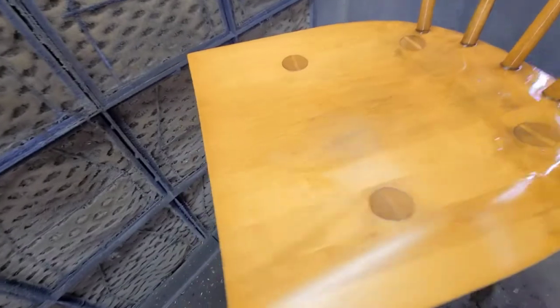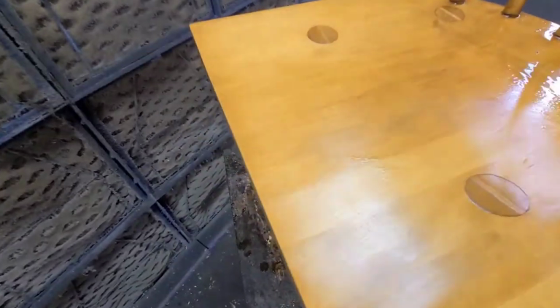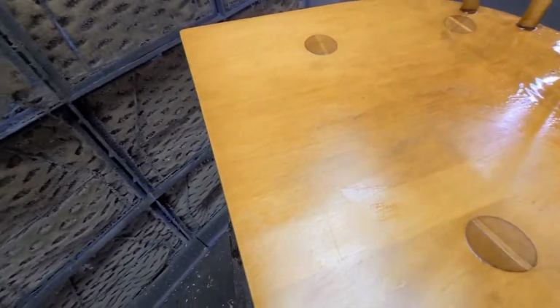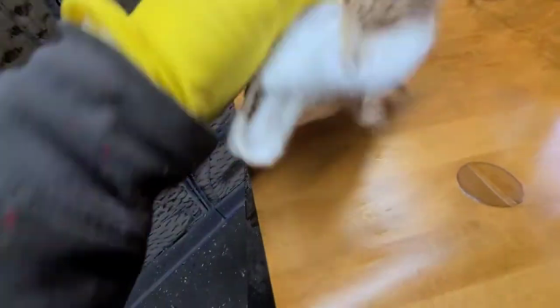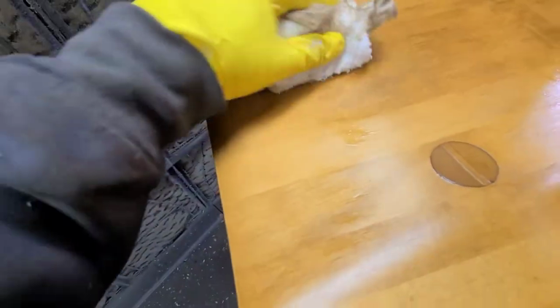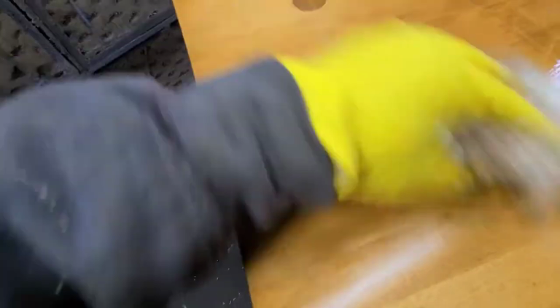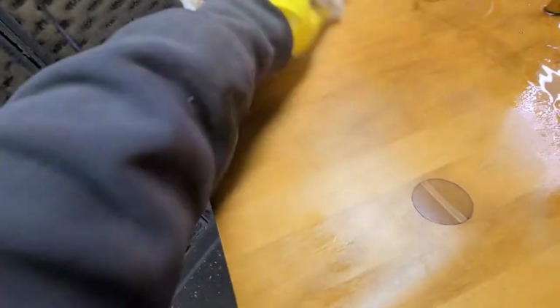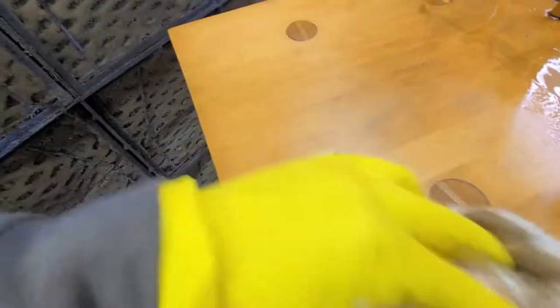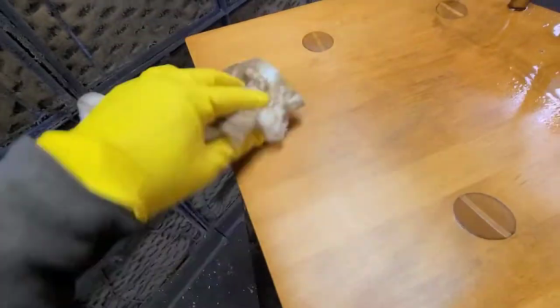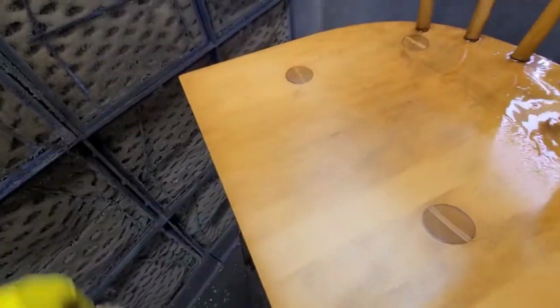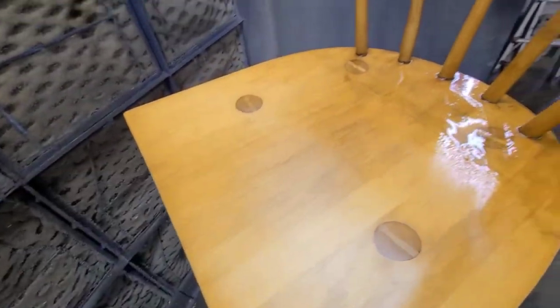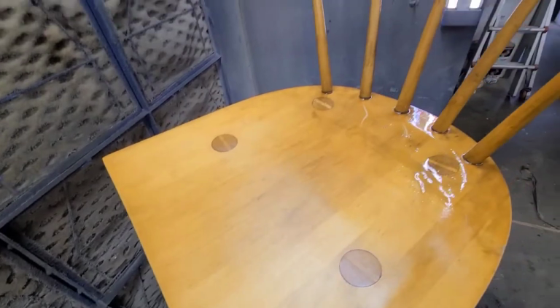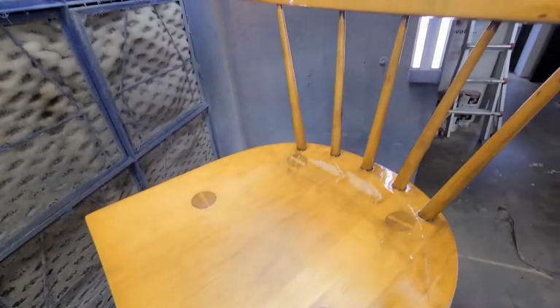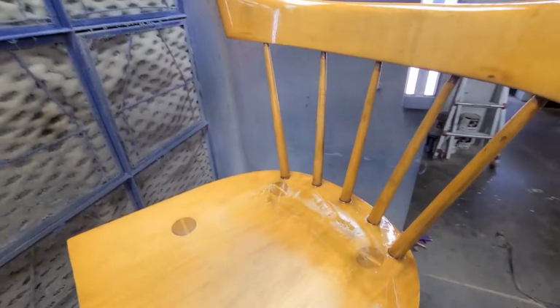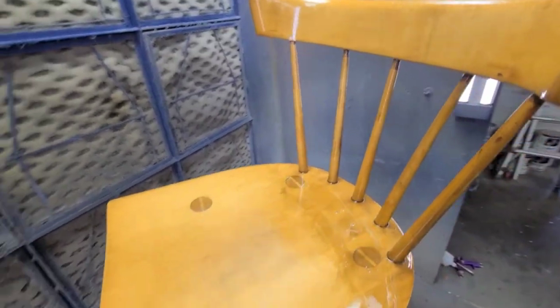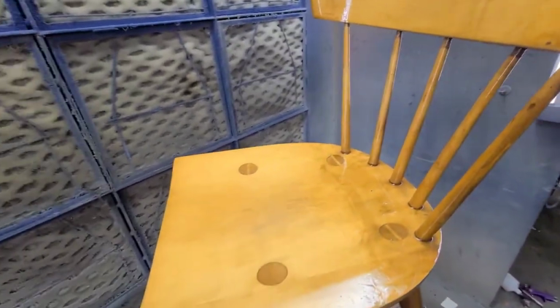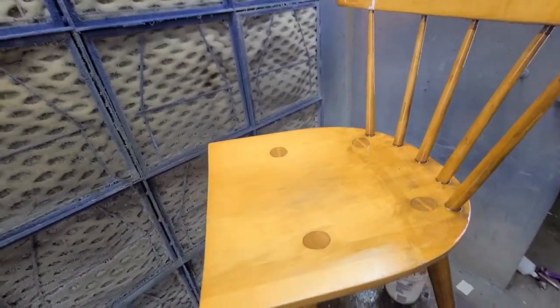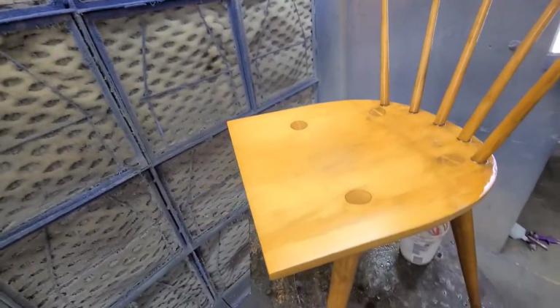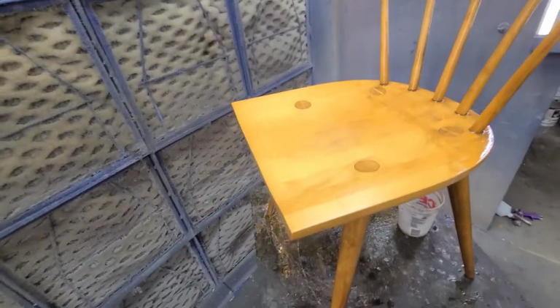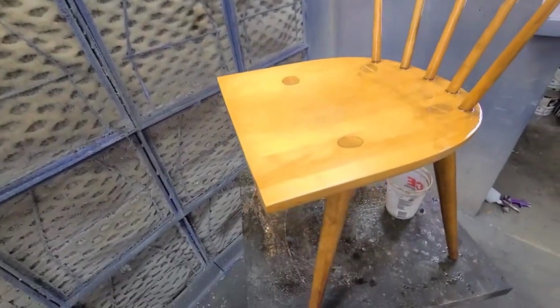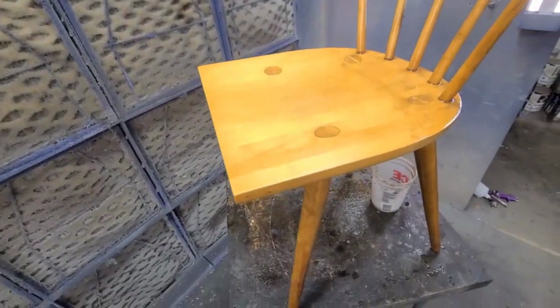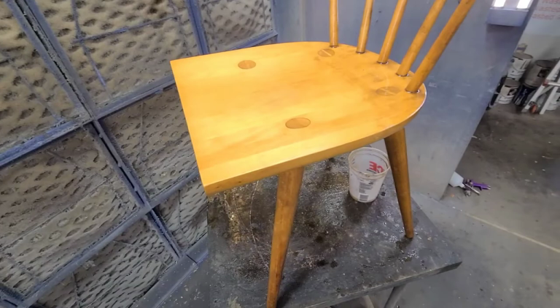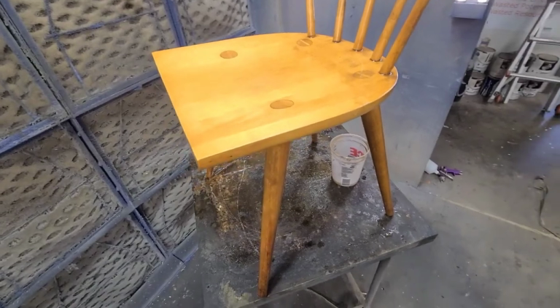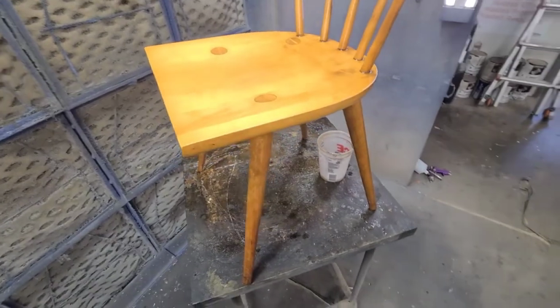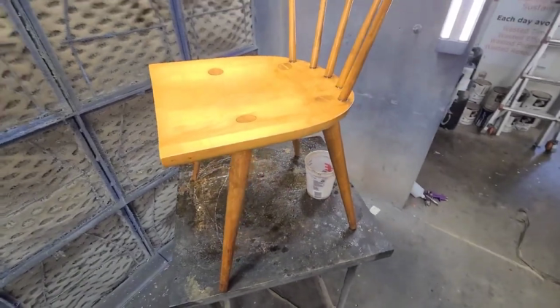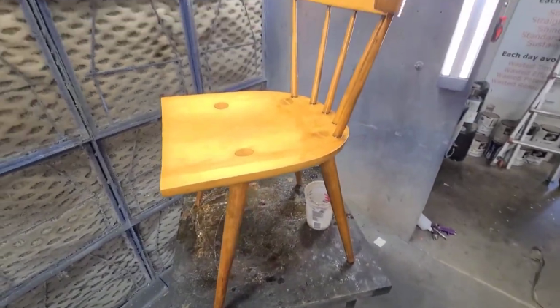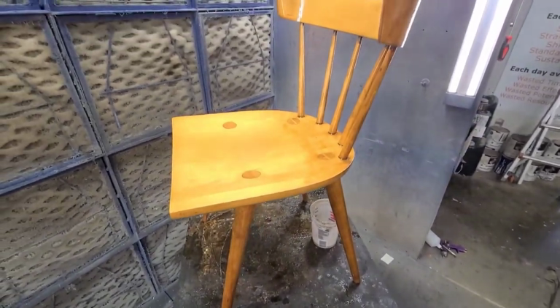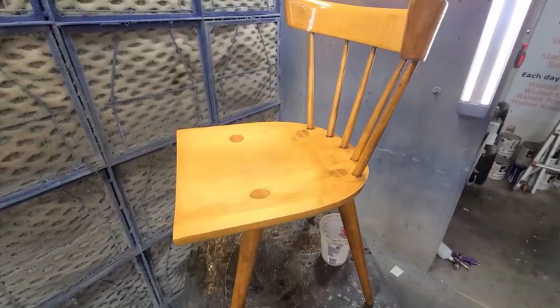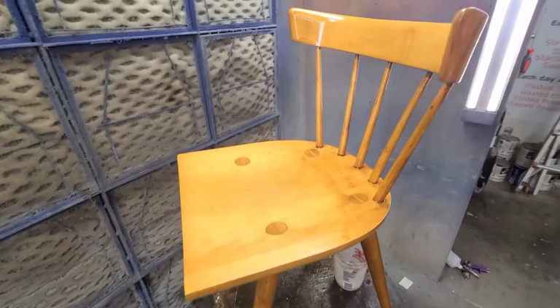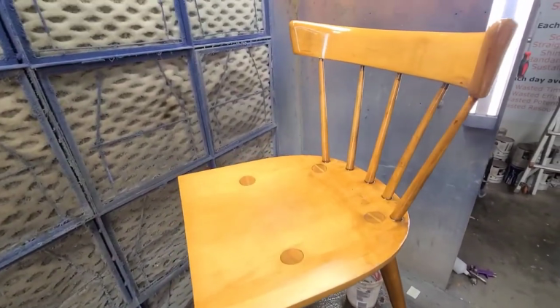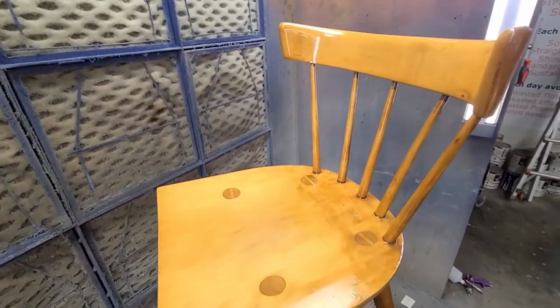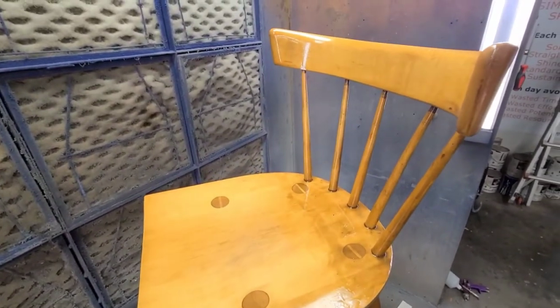That's down to bare wood now. What I usually do is go over it after I've gotten off all the loose finish and QCS — I just take a damp cloth and go over it with some water, not saturated, just damp, and clean off any more residue.